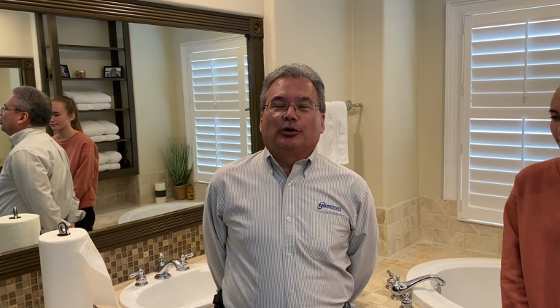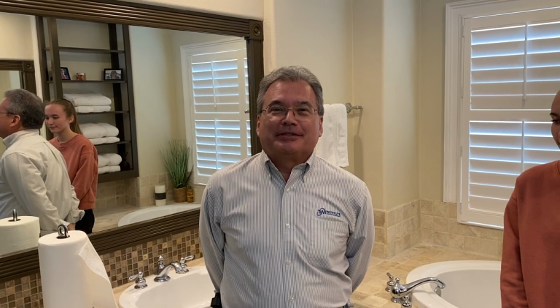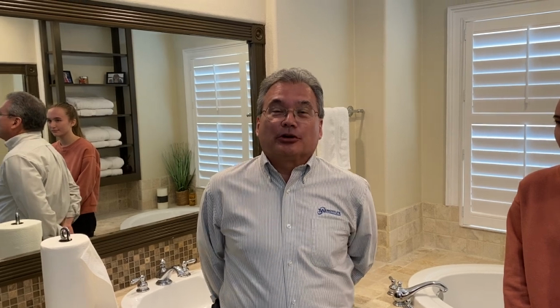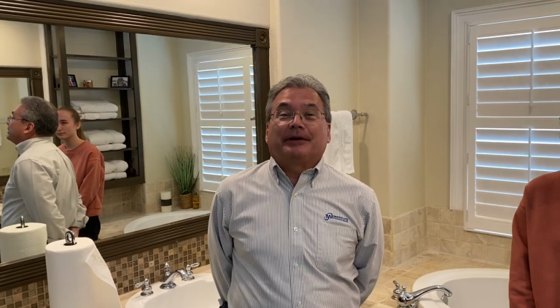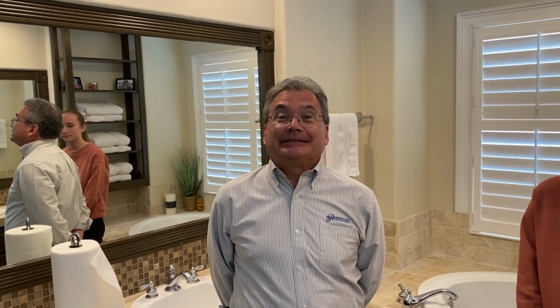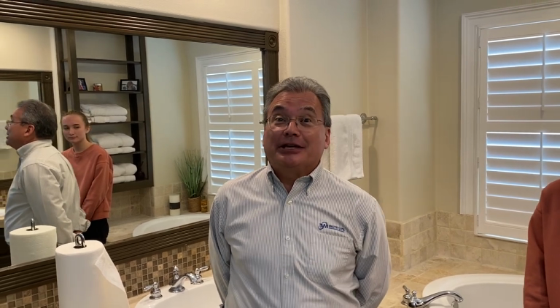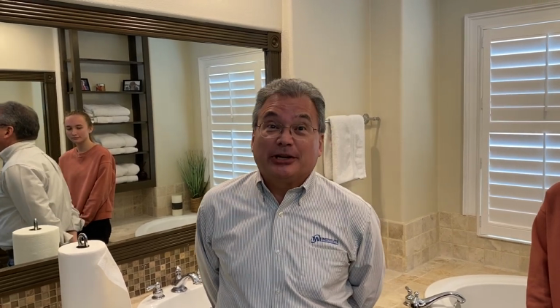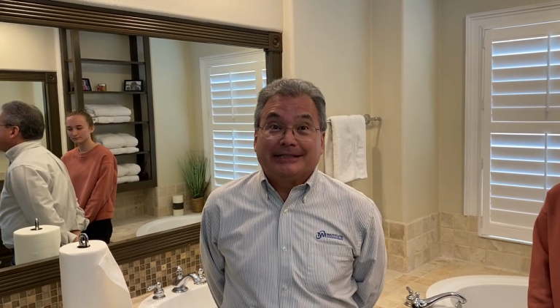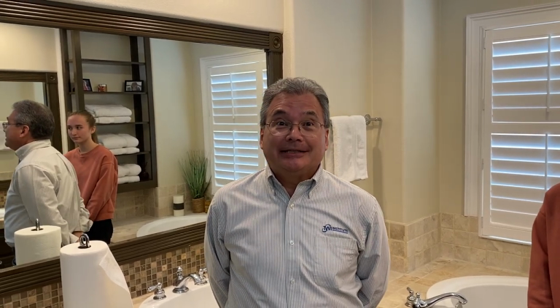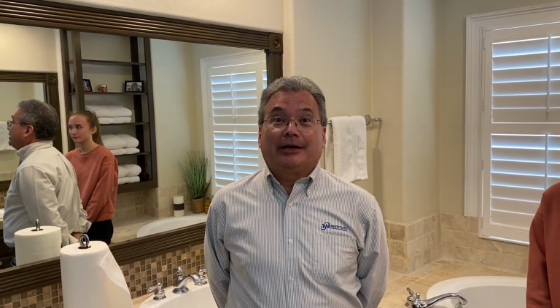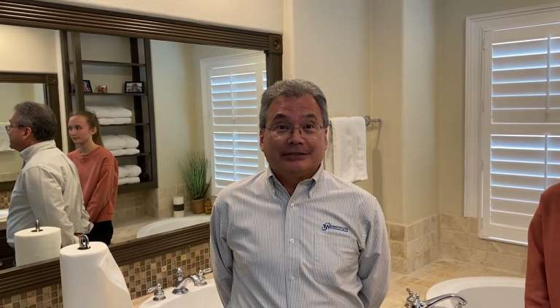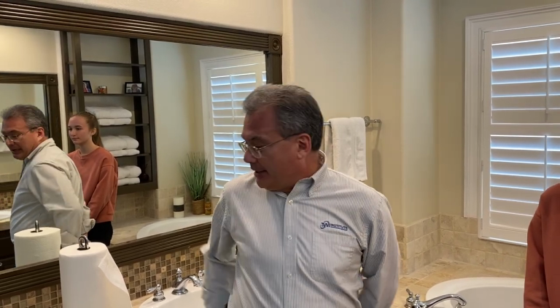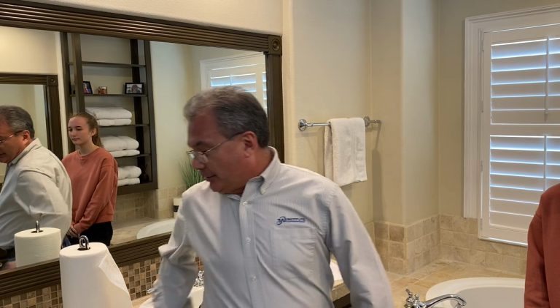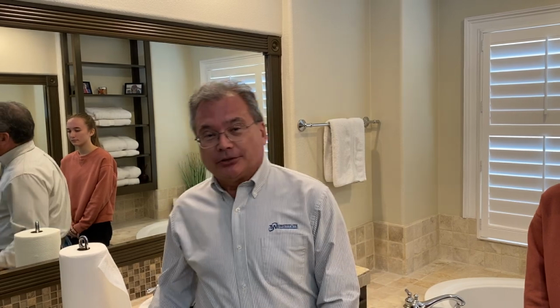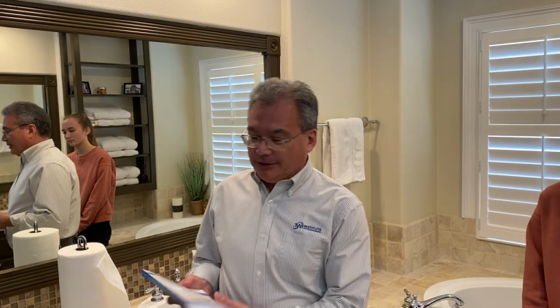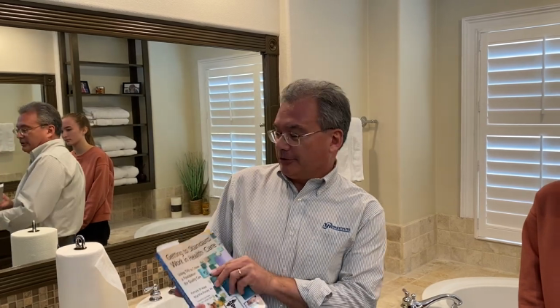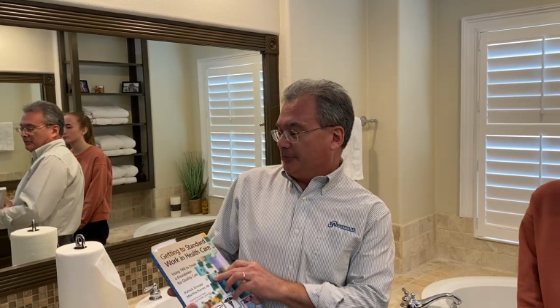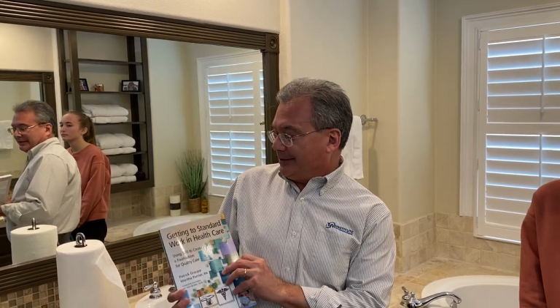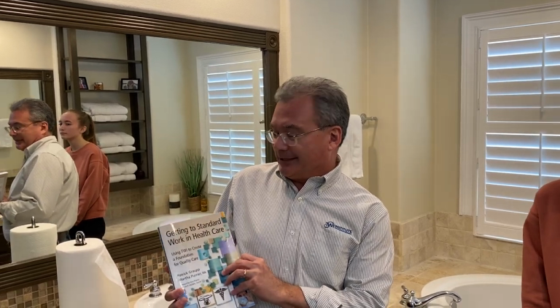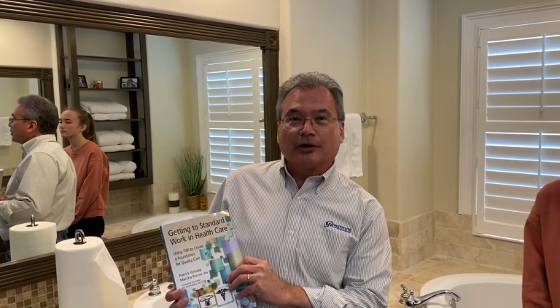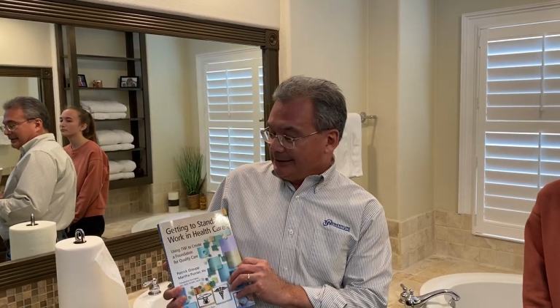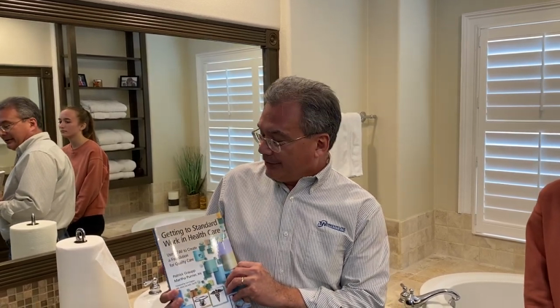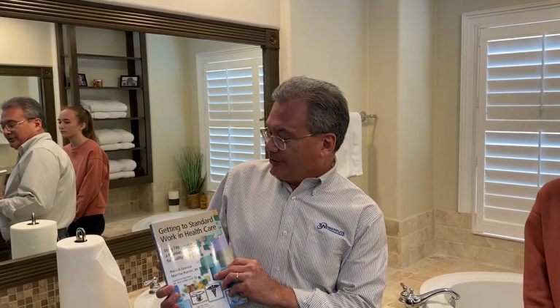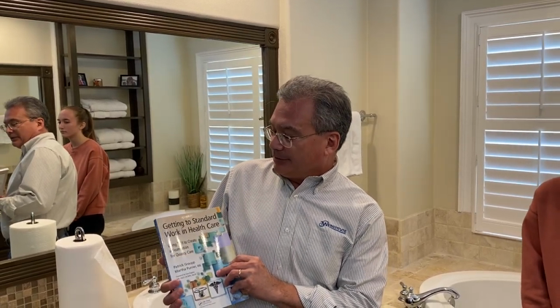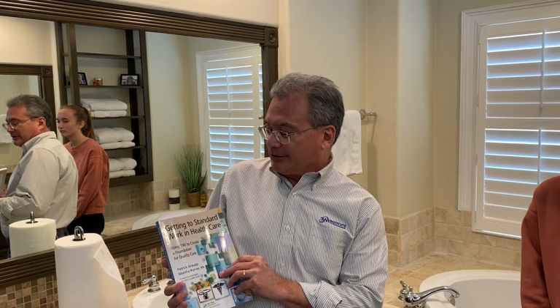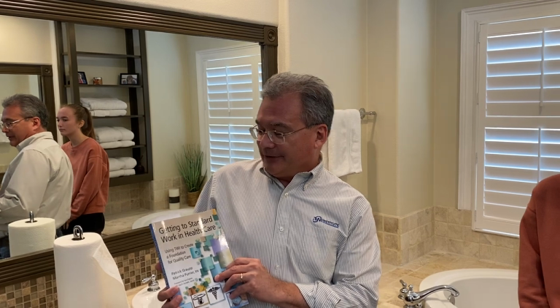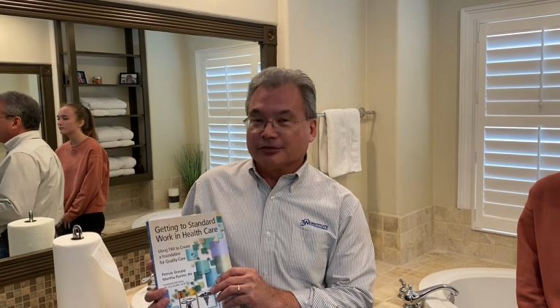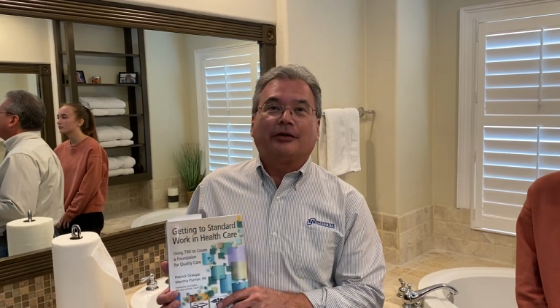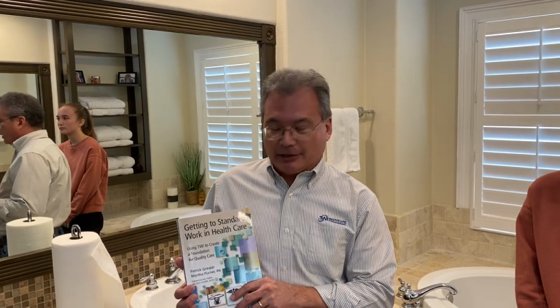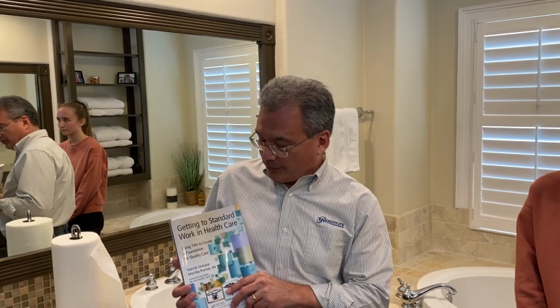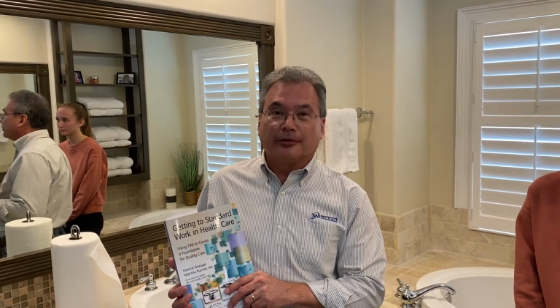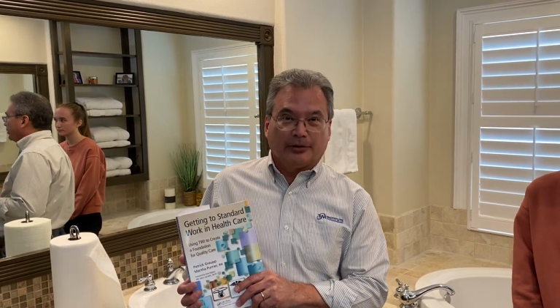Hello, my name is Patrick Graup. I'm the Senior Master Trainer at the TWI Institute and also the author of the book 'Getting to Standard Work in Healthcare: Using TWI to Create a Foundation for Quality Care,' which I wrote with Martha Purrier.